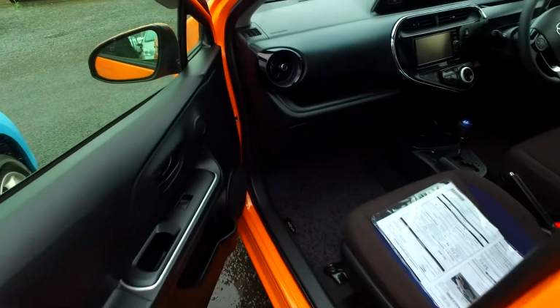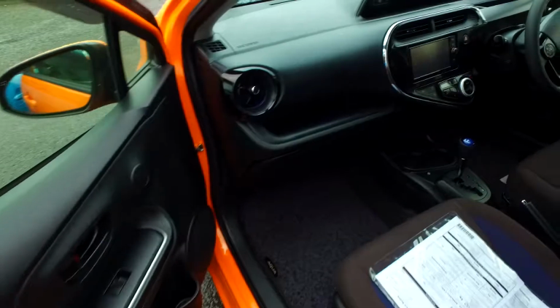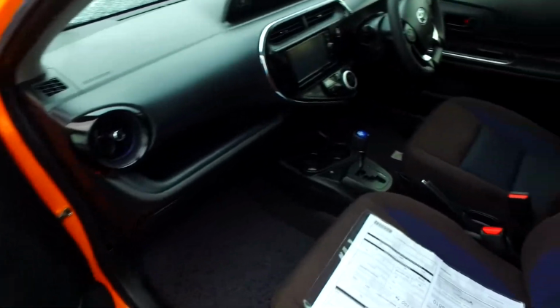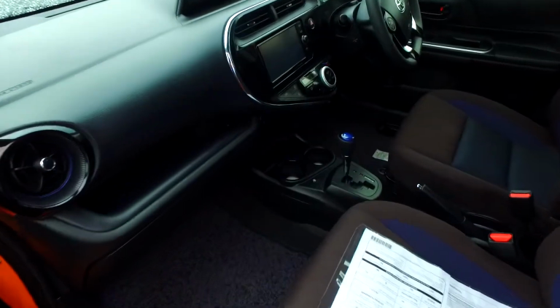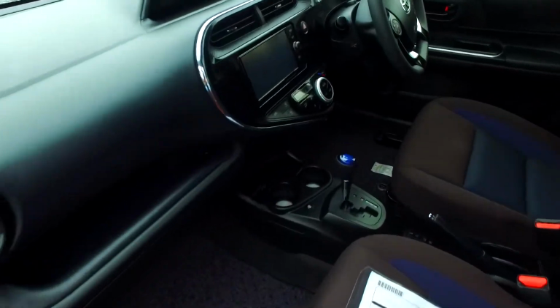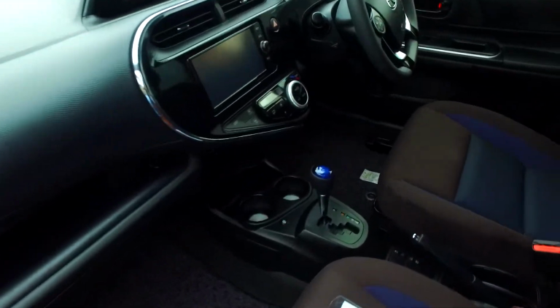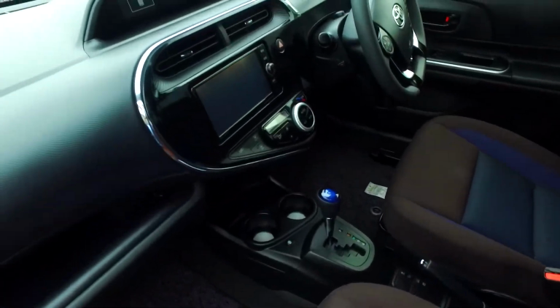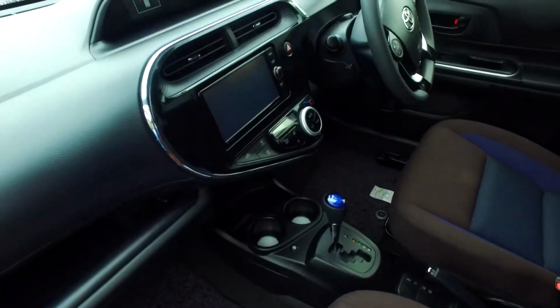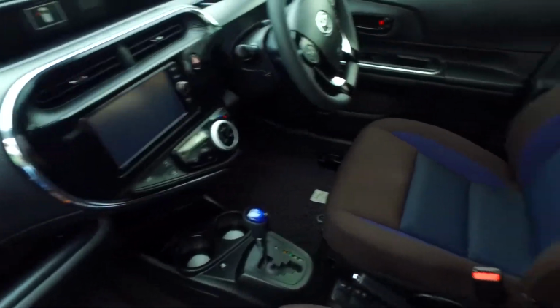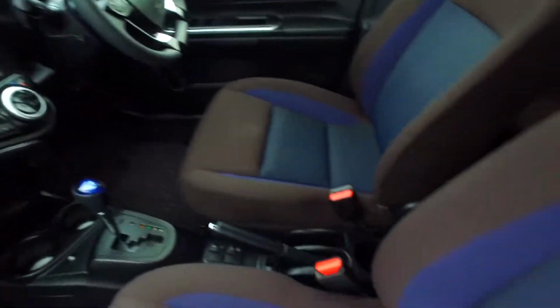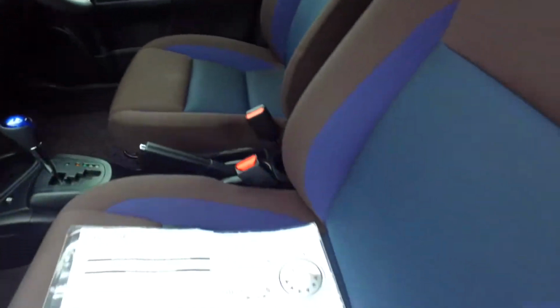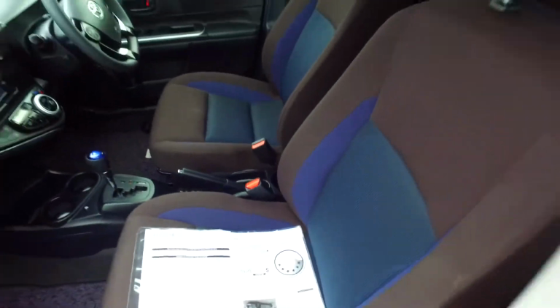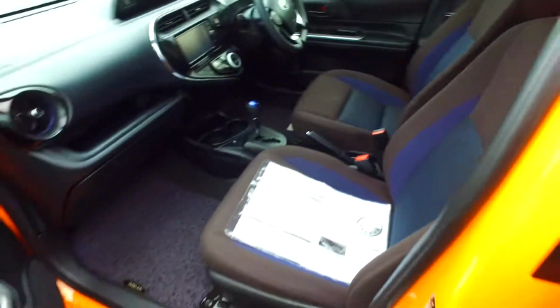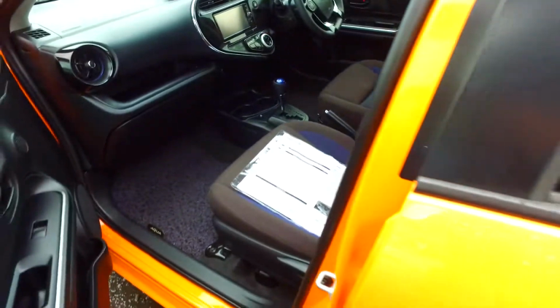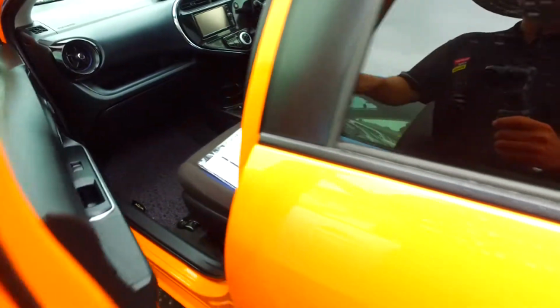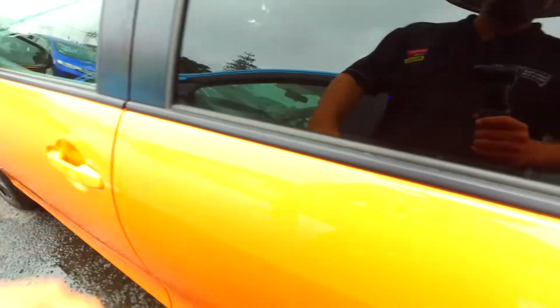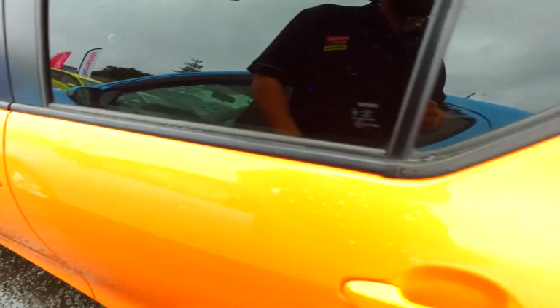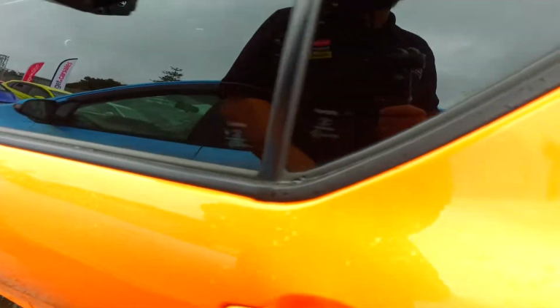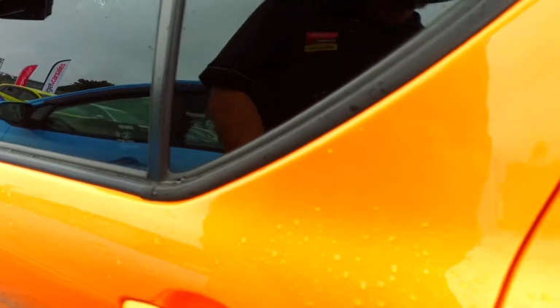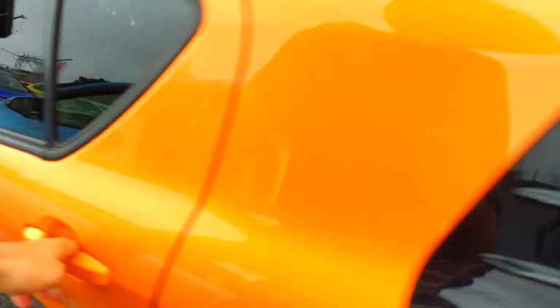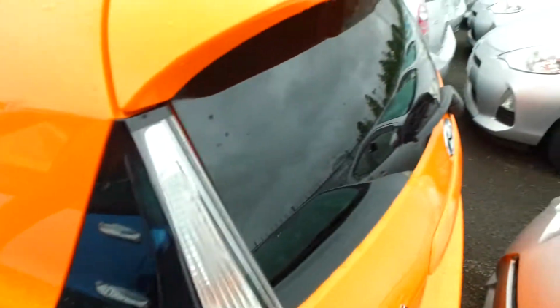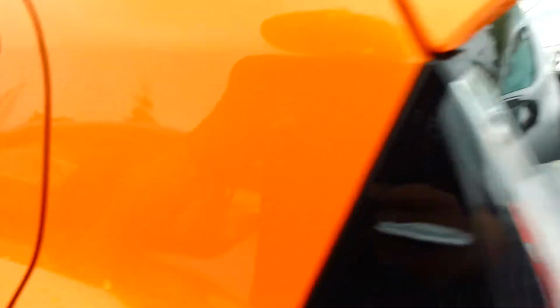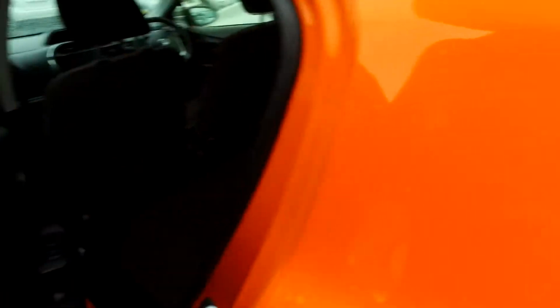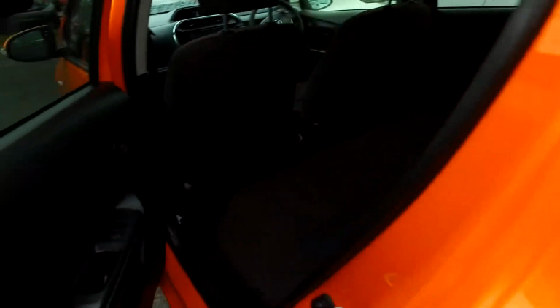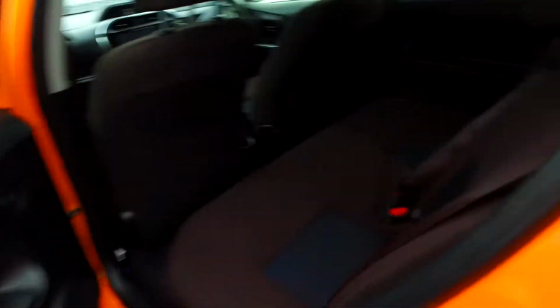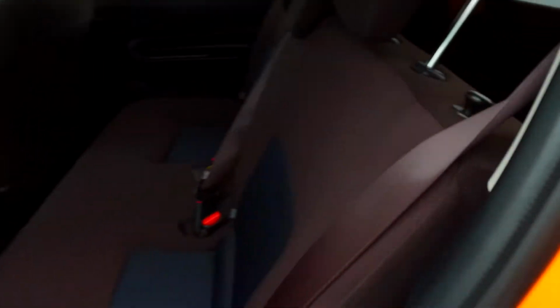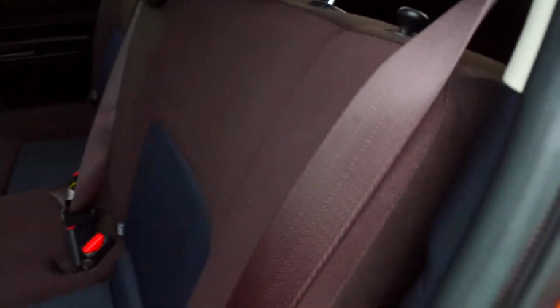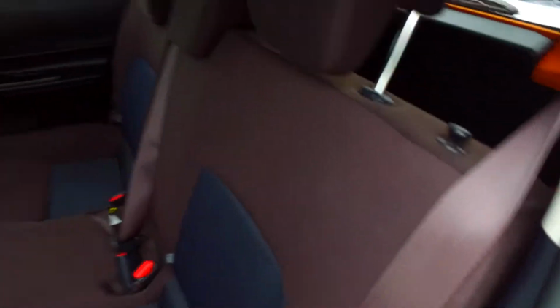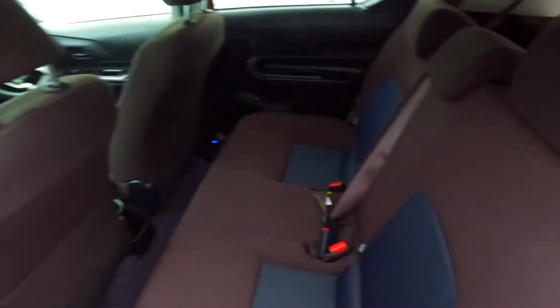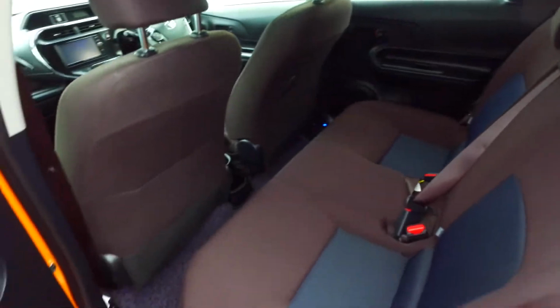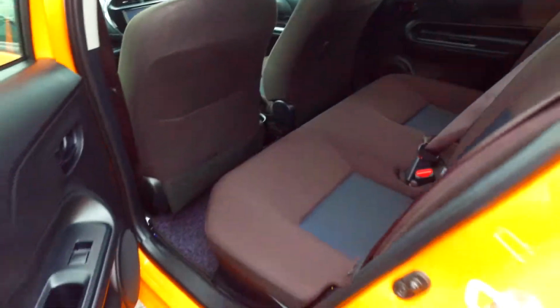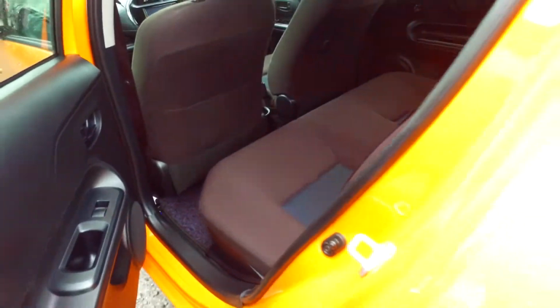It has climate air conditioning, and that unit will definitely have Japanese Bluetooth, multifunction steering wheel — that isn't the norm. It'll have rear wiper — yes it does — split rear seats, ISOFIX, height-adjustable driver seat. This is the highest spec.